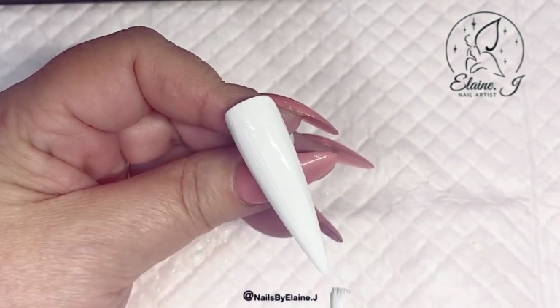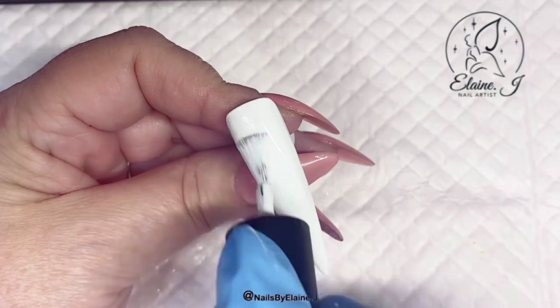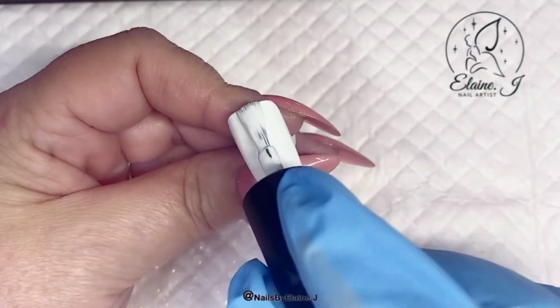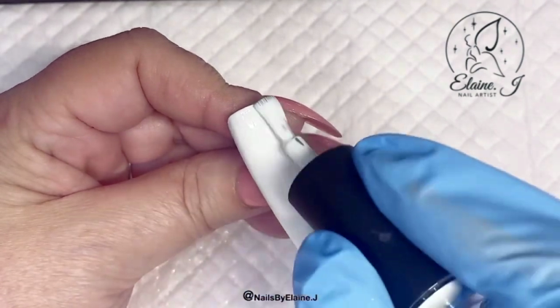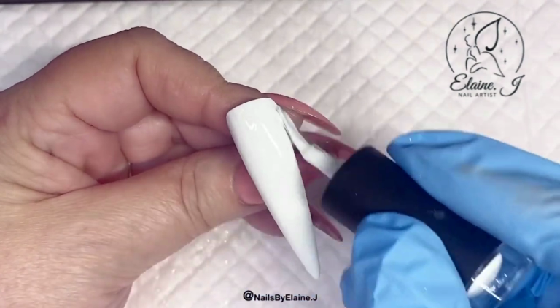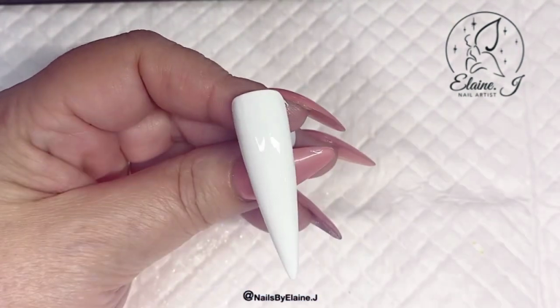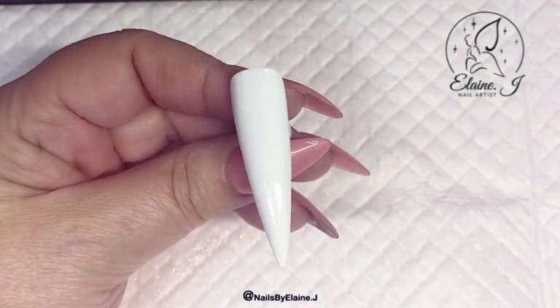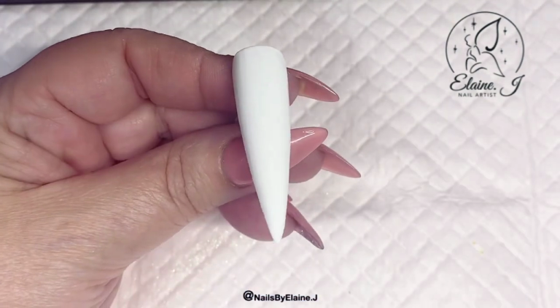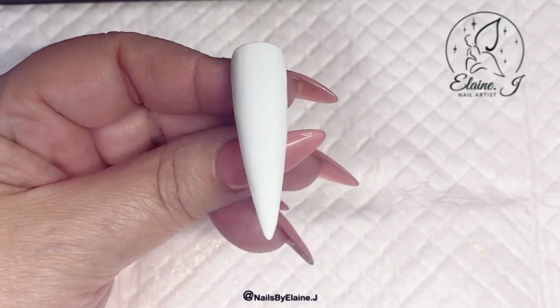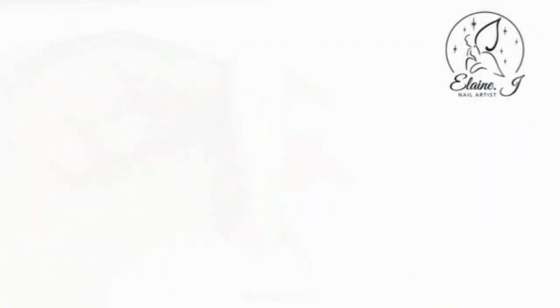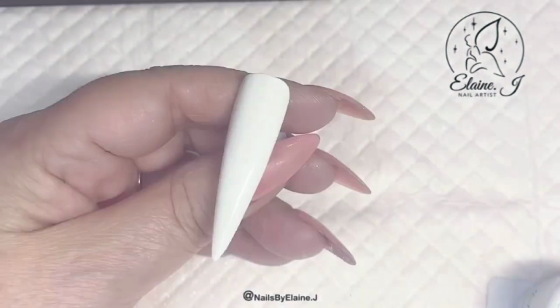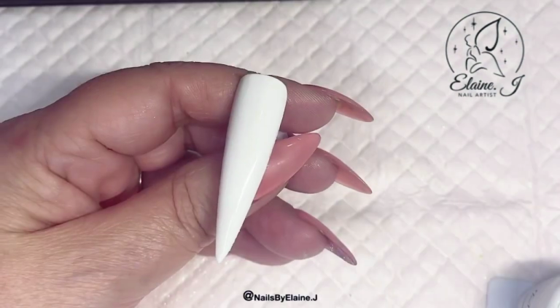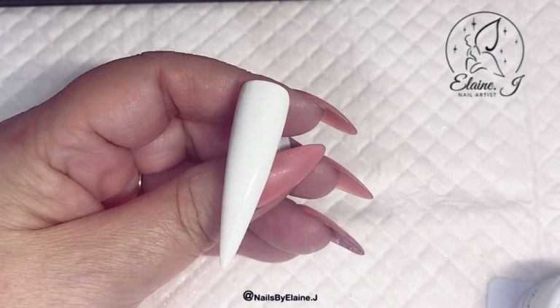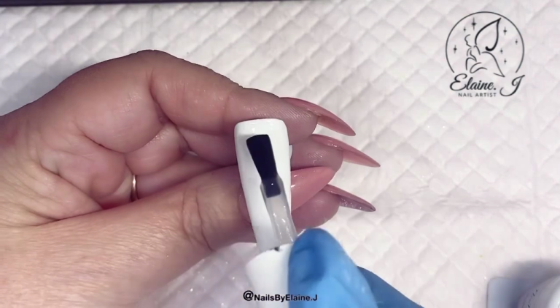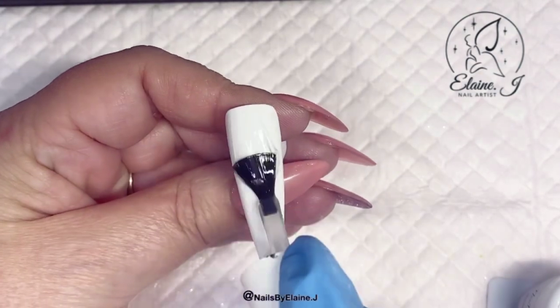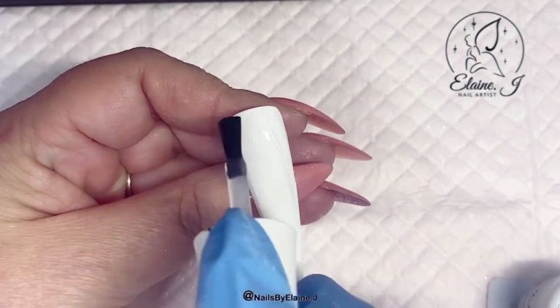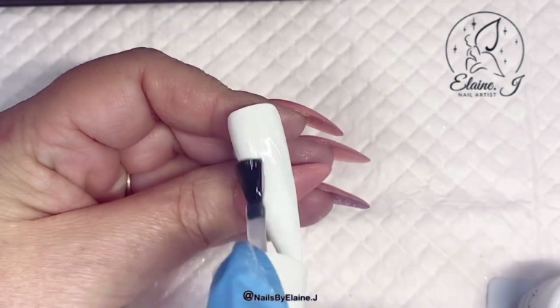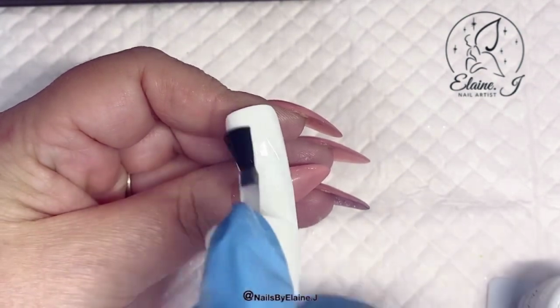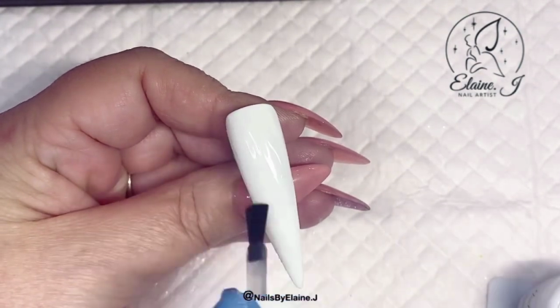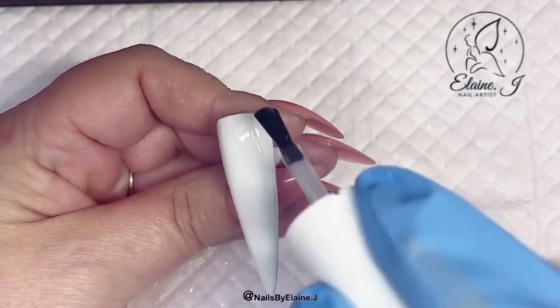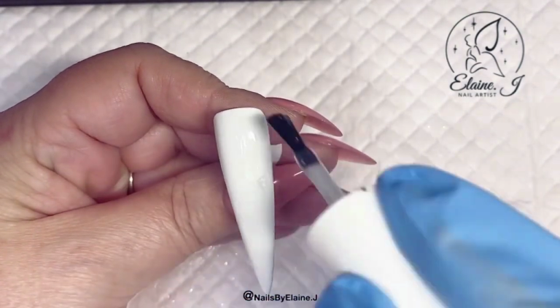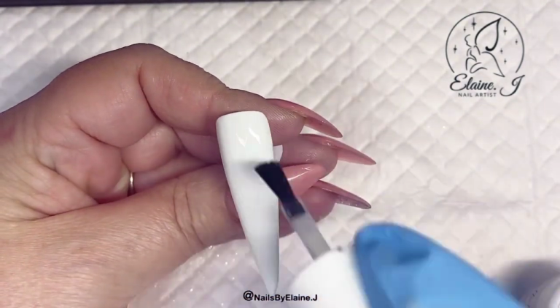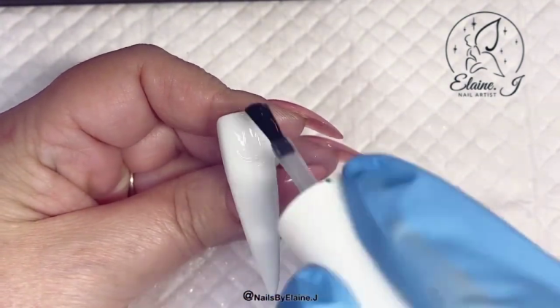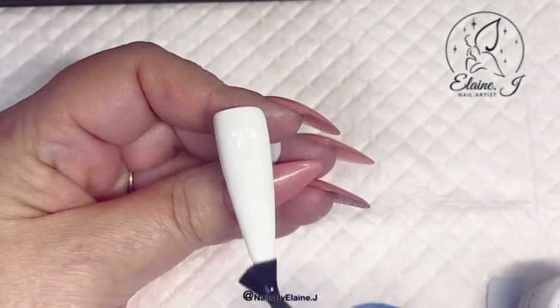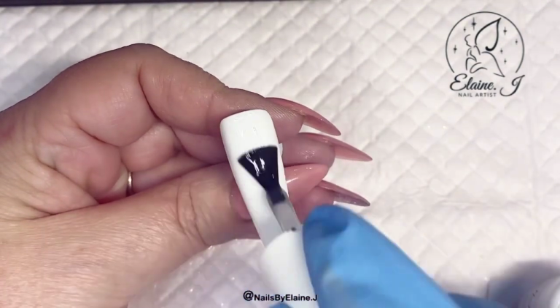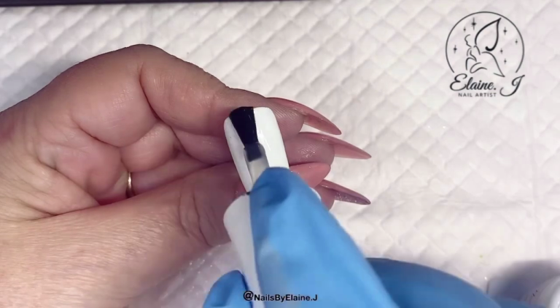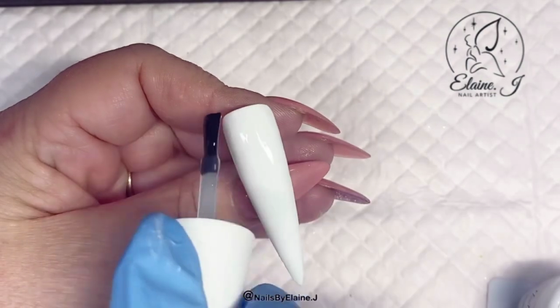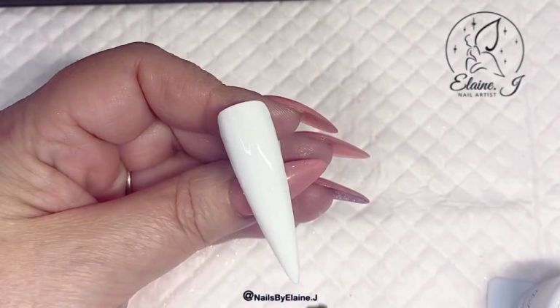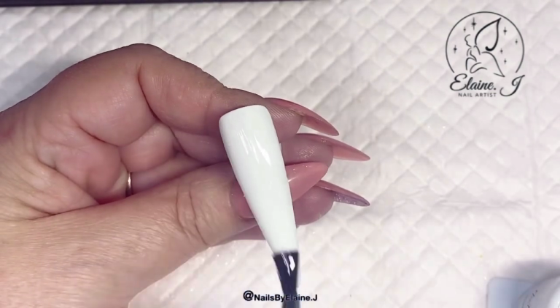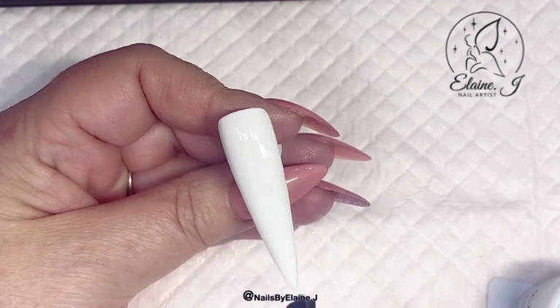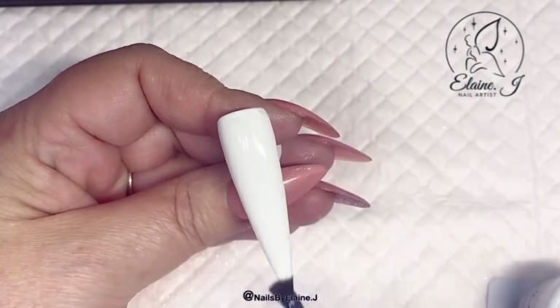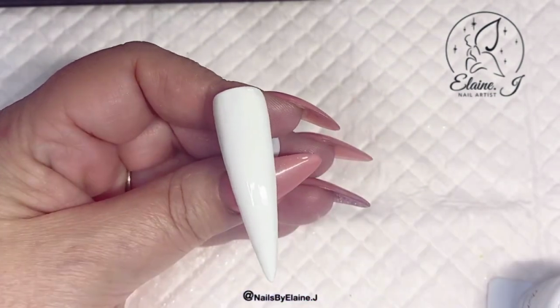Starting off I'm just going to apply two coats of the white to all of the nails, and when that's done I'm just going to go in with a matte top coat. Because we're going to be putting stuff on top, it's always best to use a matte.